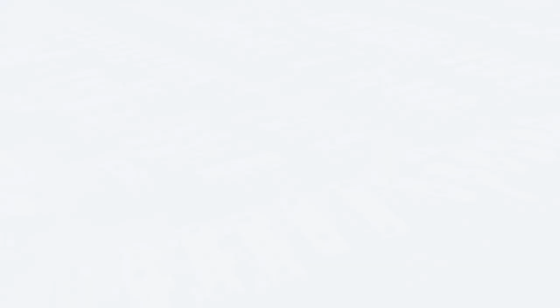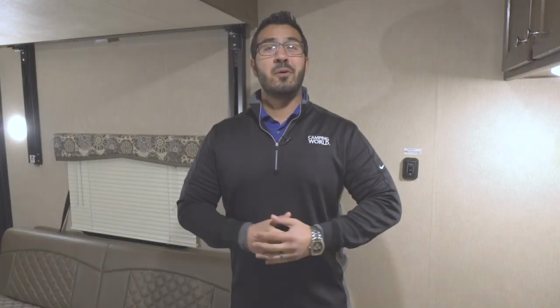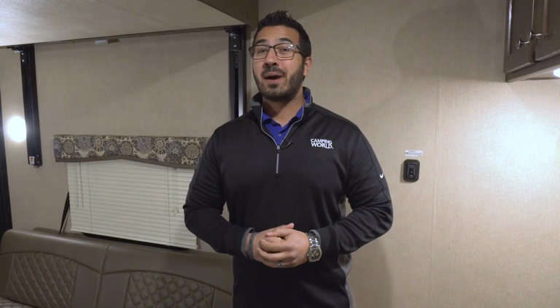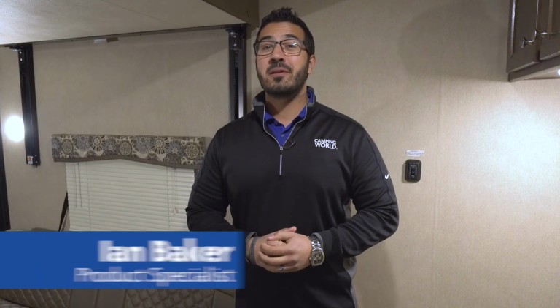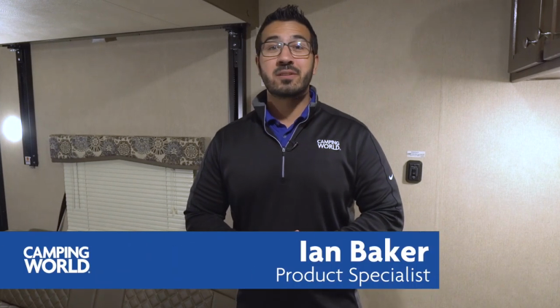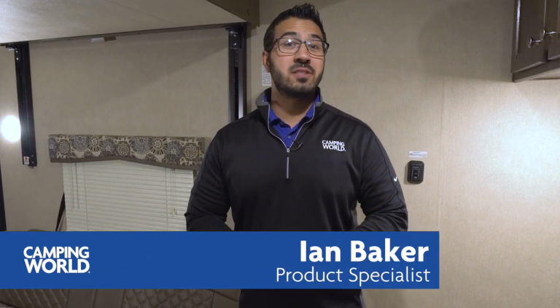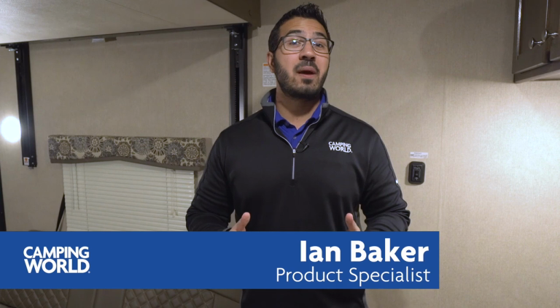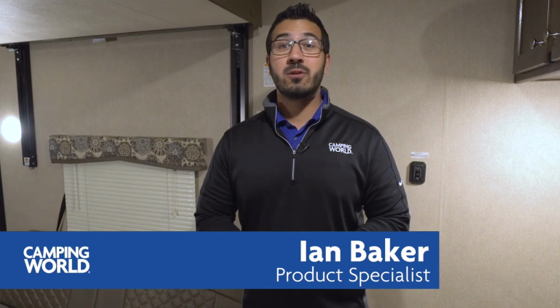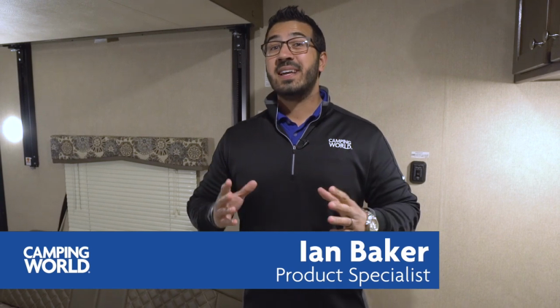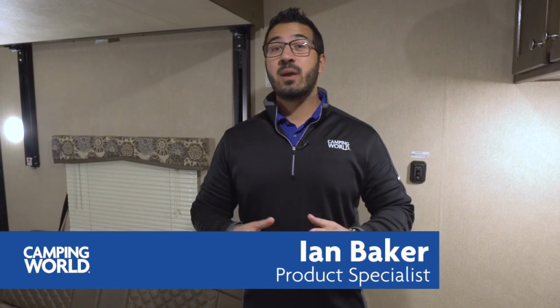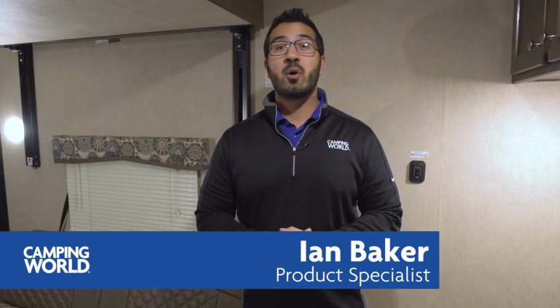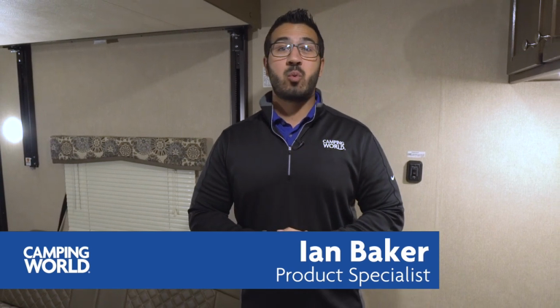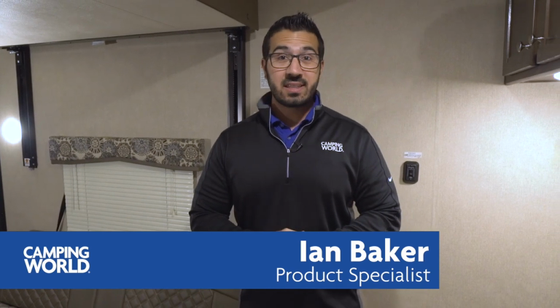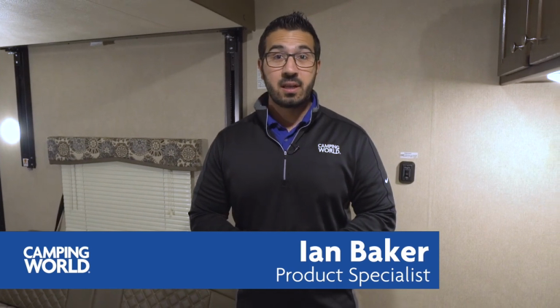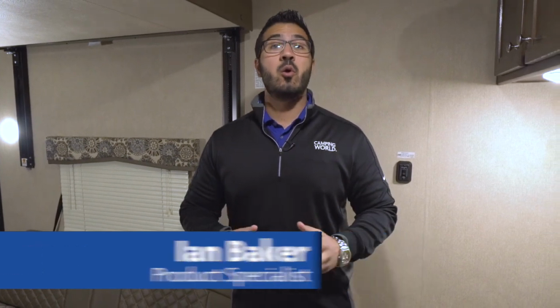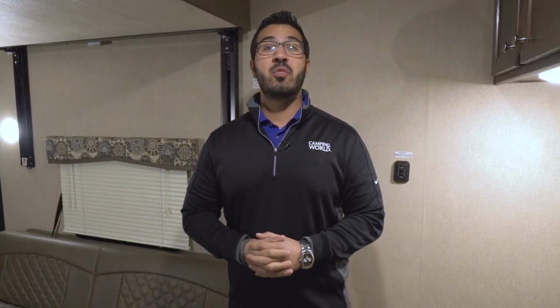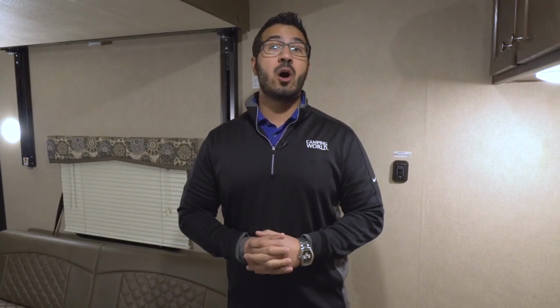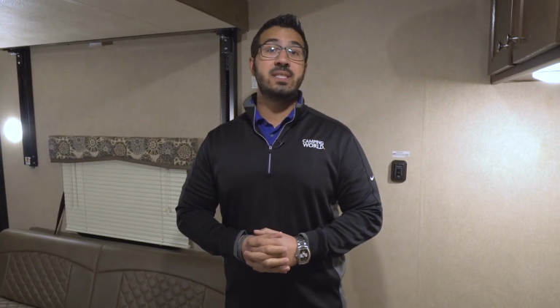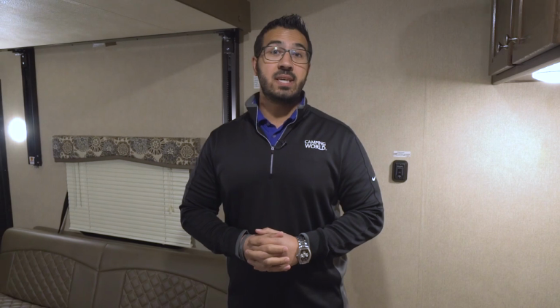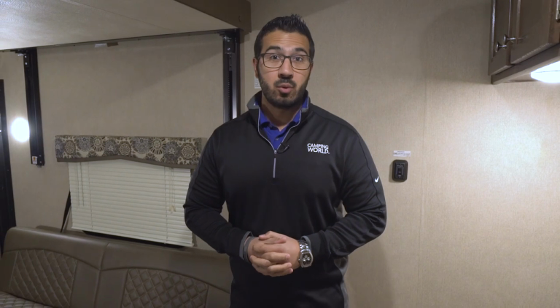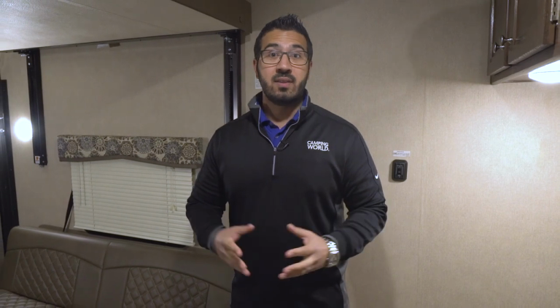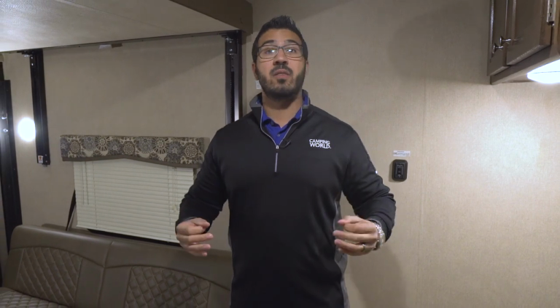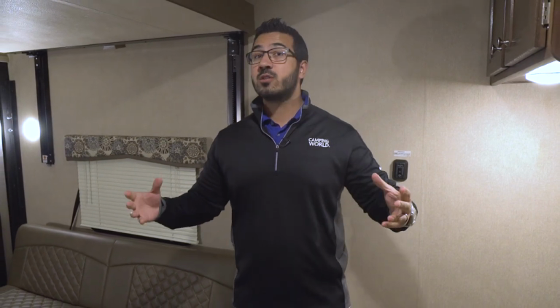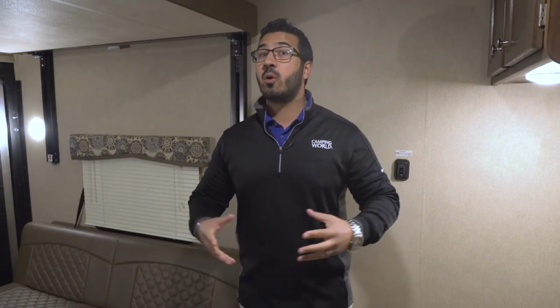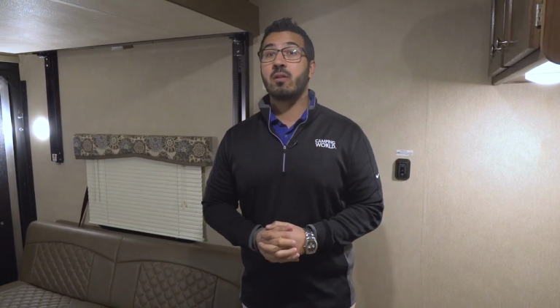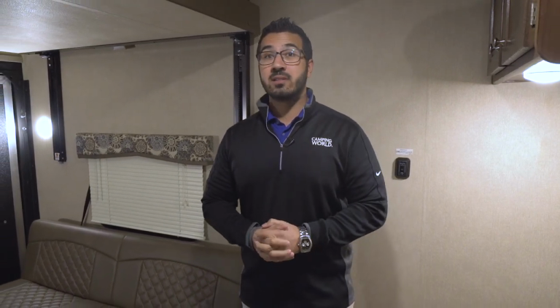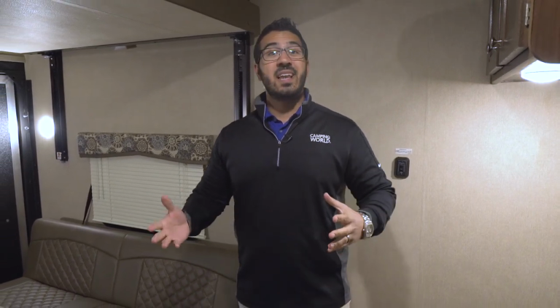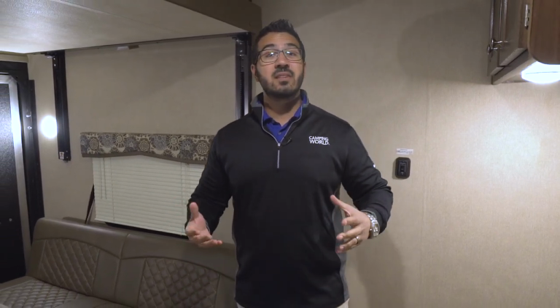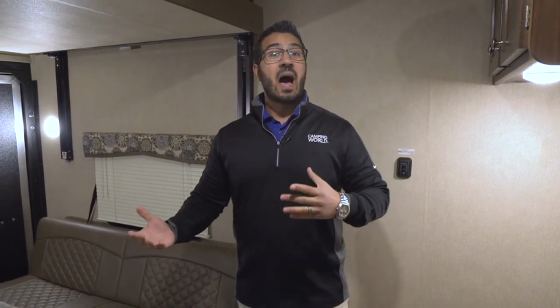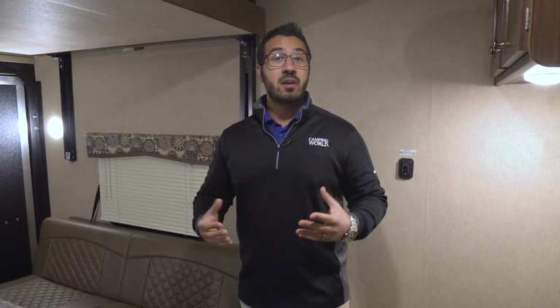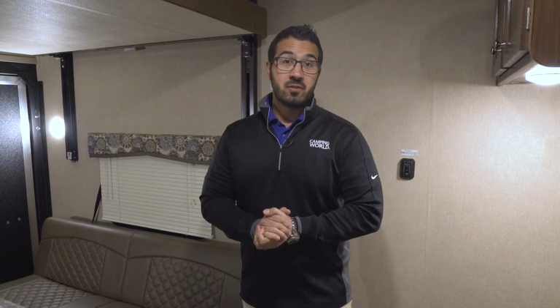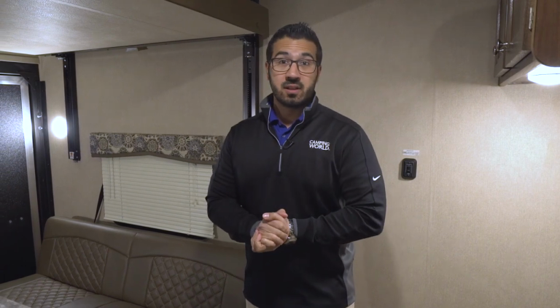Hi folks, I'm Ian Baker, the product specialist with Camping World. Today we're going to go over the 2018 Coleman 300TQ. This is one of the larger toy hauler models and I like it for the versatility.